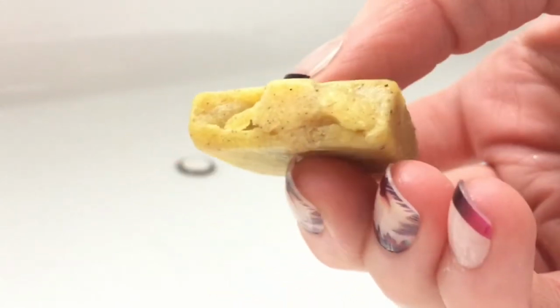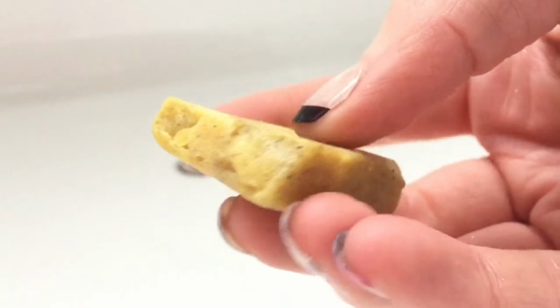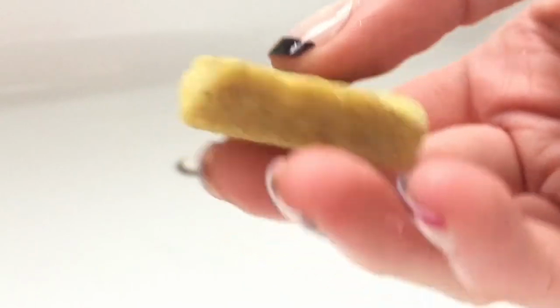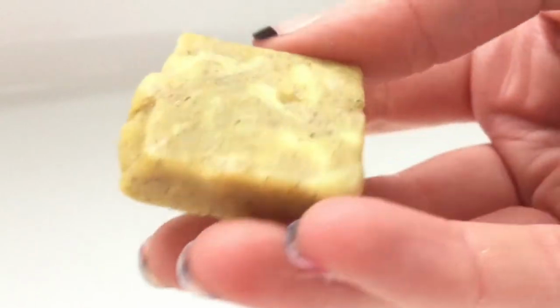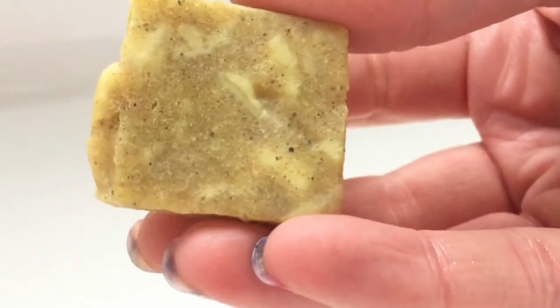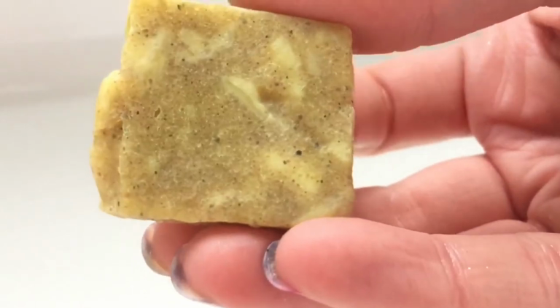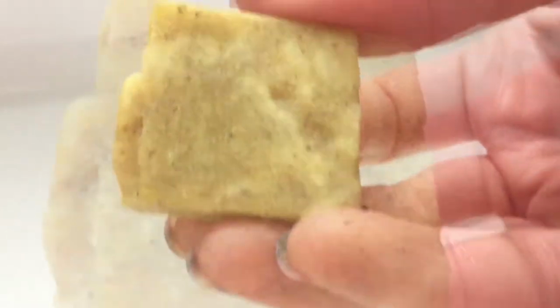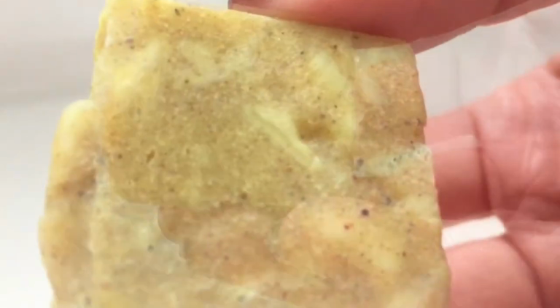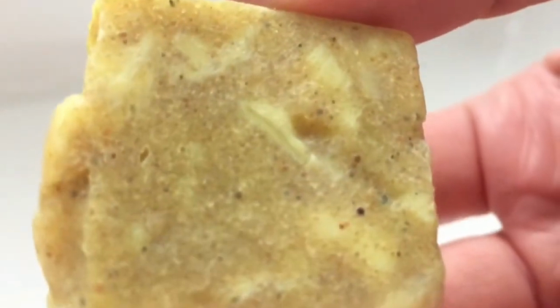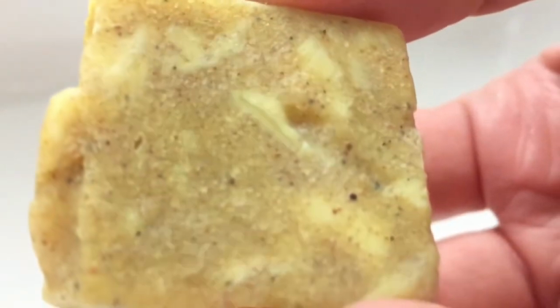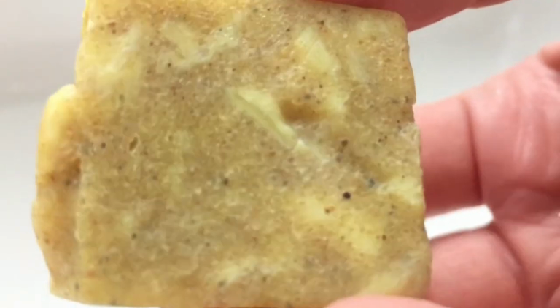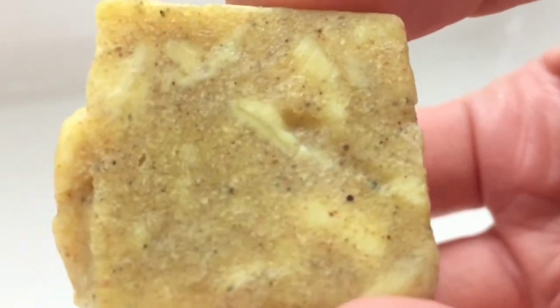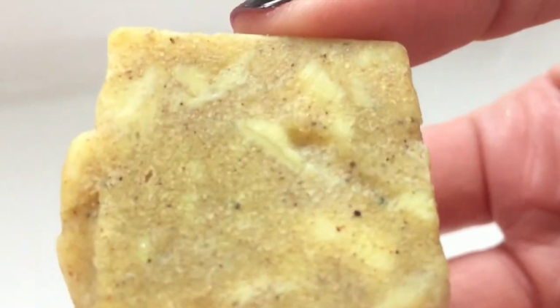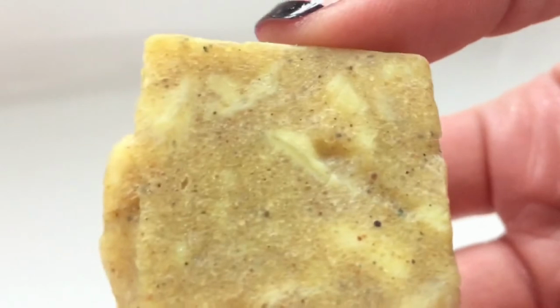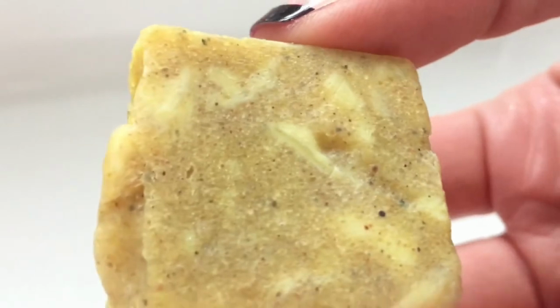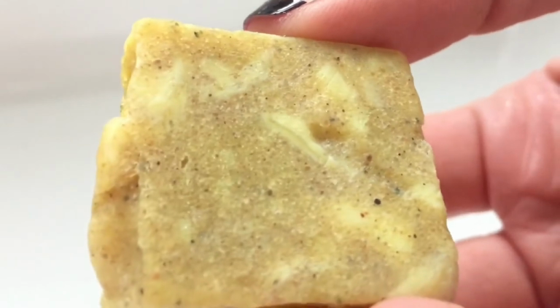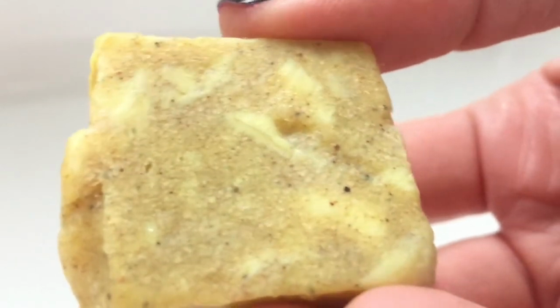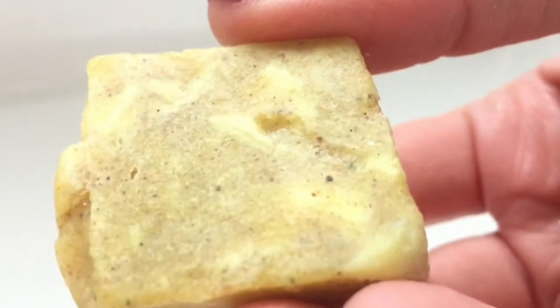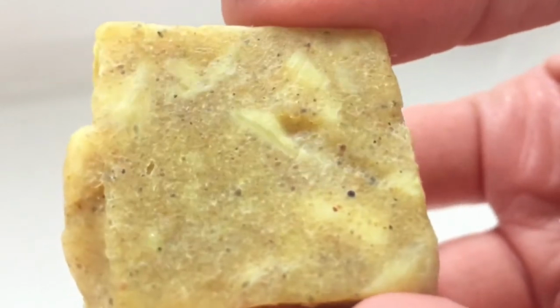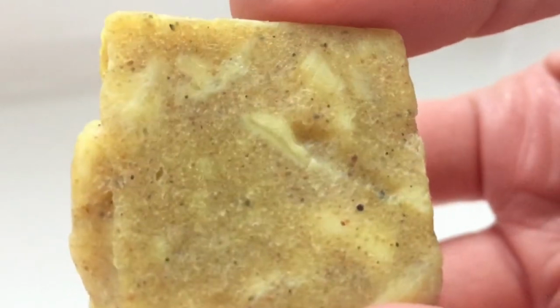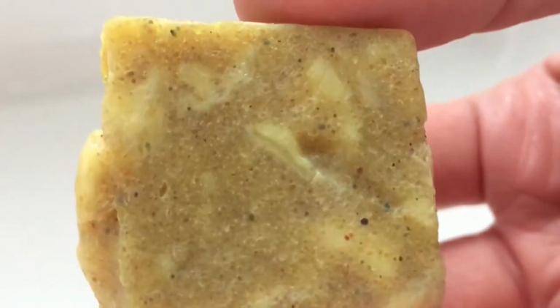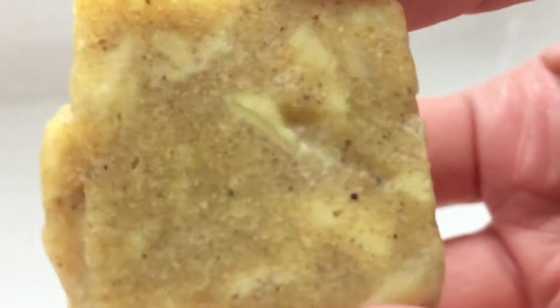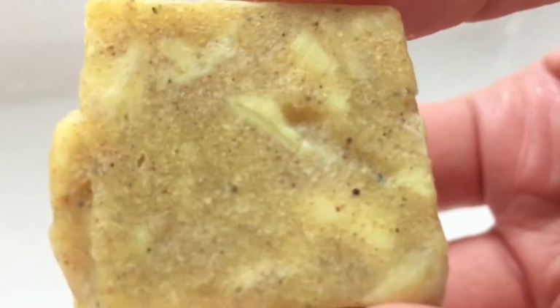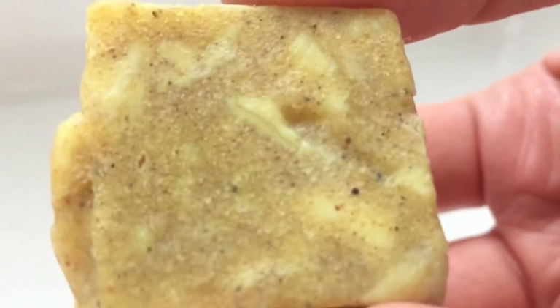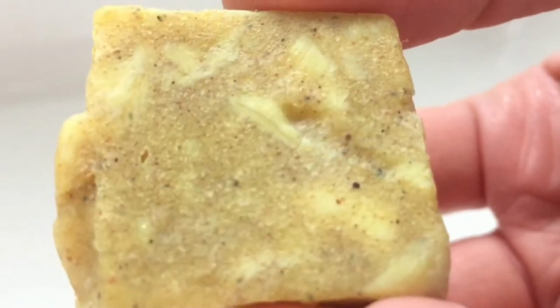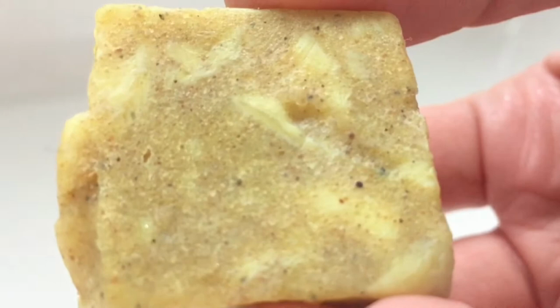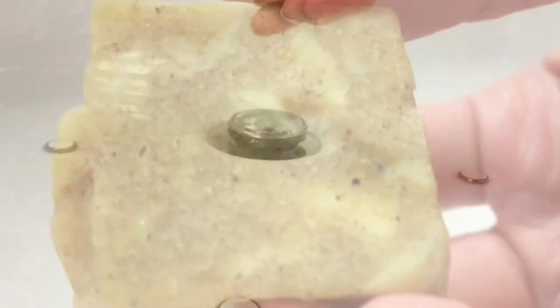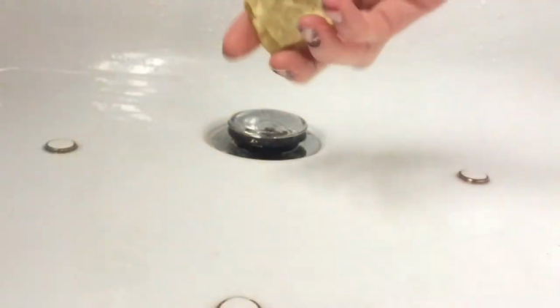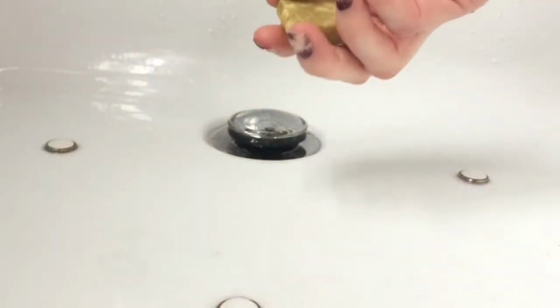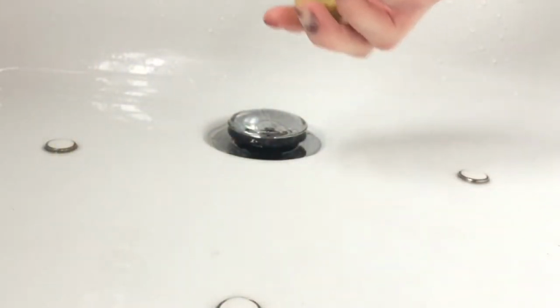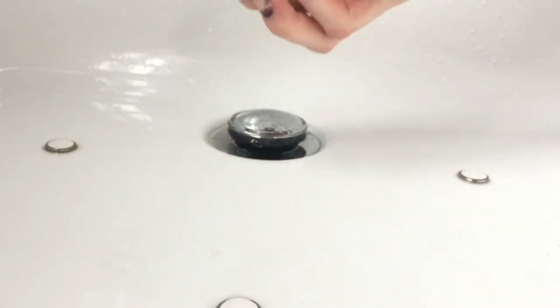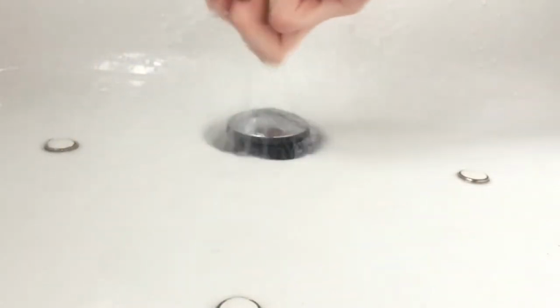A layer of sand will exfoliate your body as you wash to leave you with soft, touchable skin. Walitza Cubaba oil tones and cleanses skin, leaving it seductively scented with tropical citrus notes. Lather up and then rinse clean.